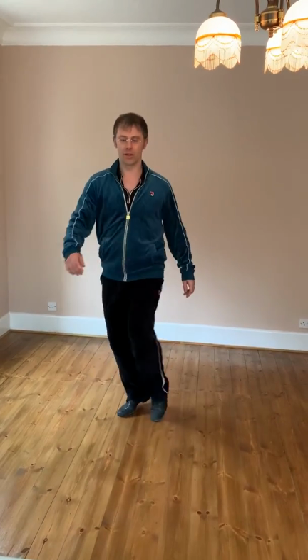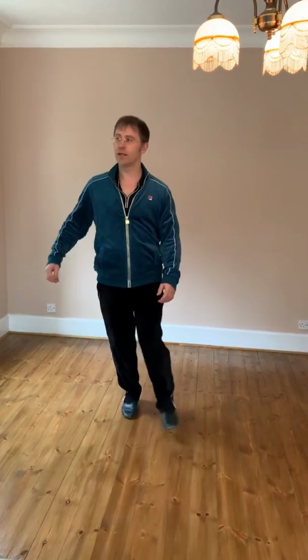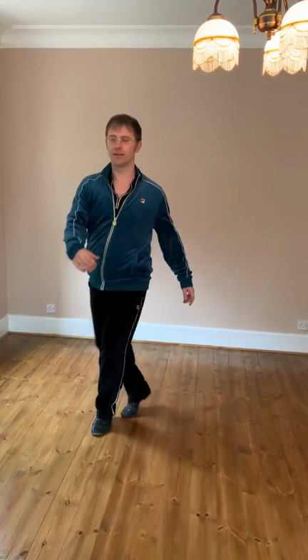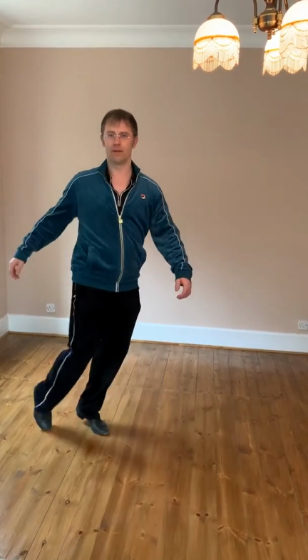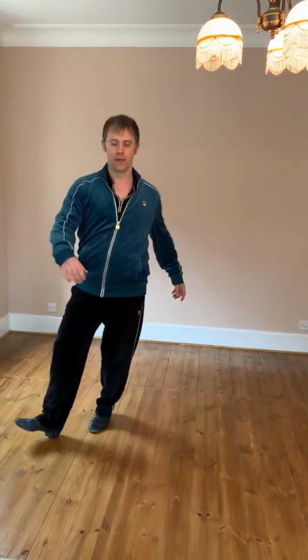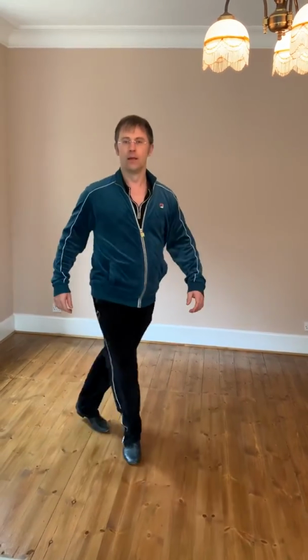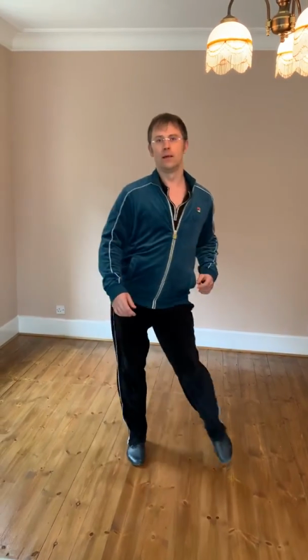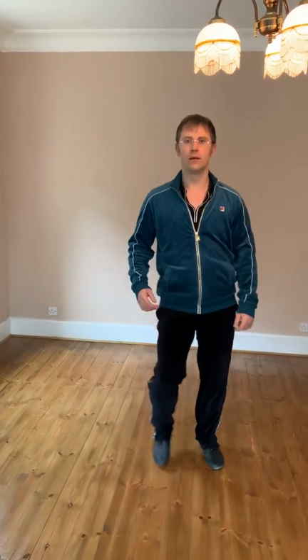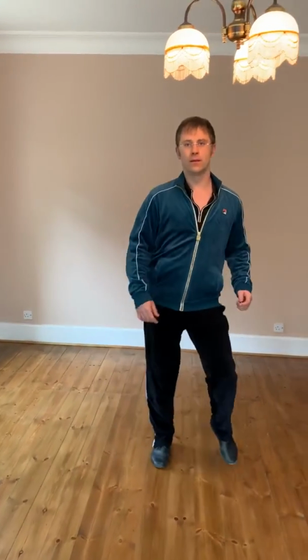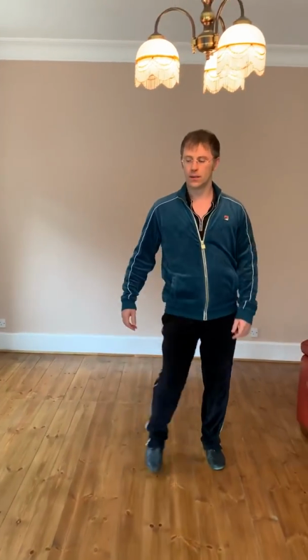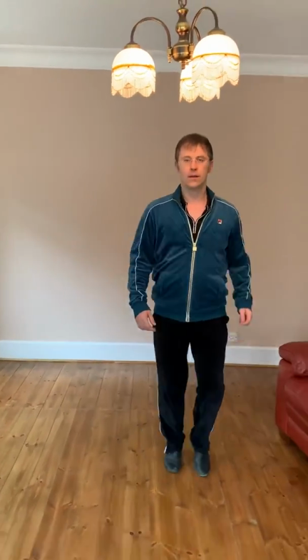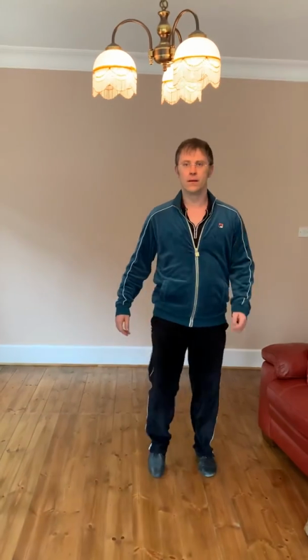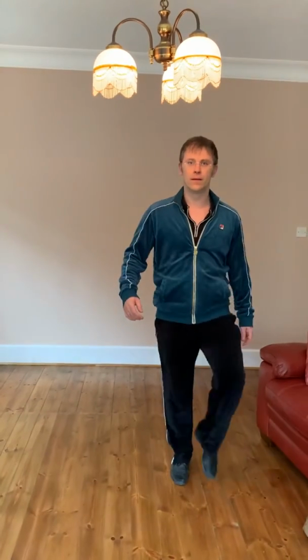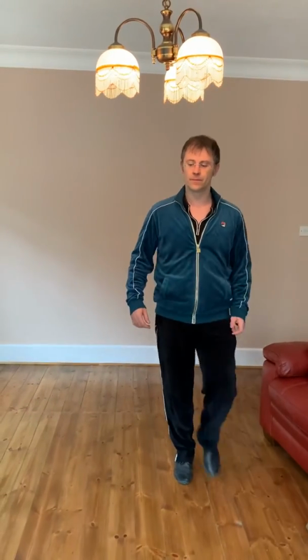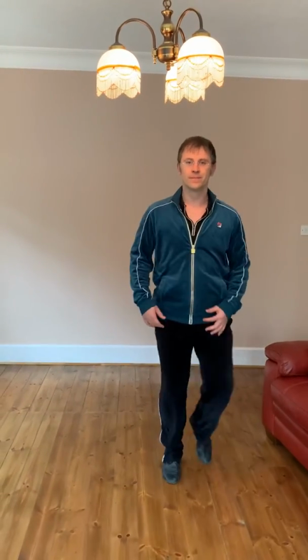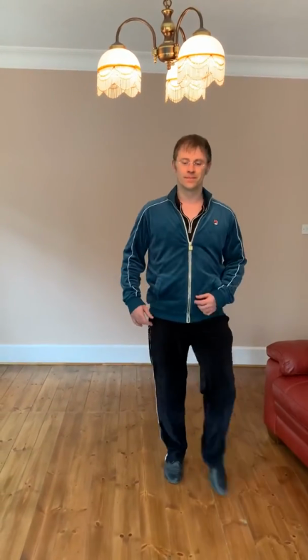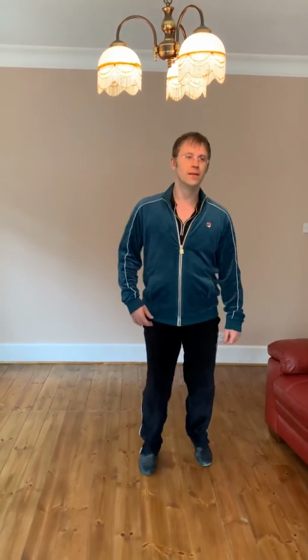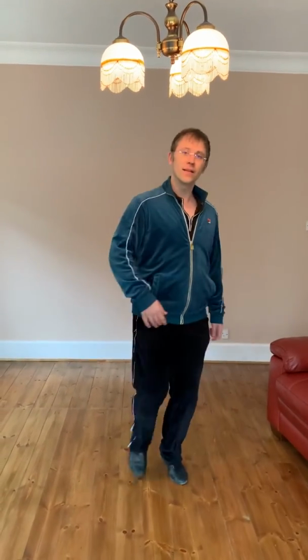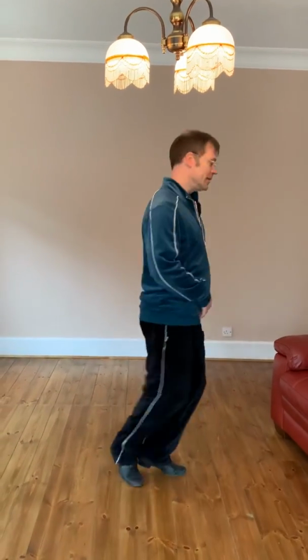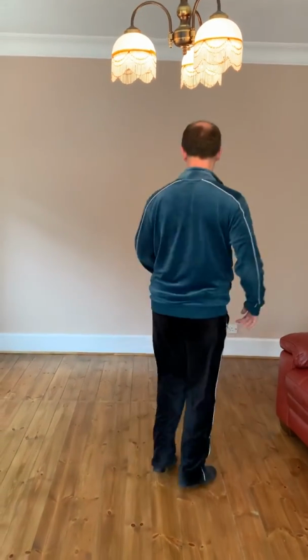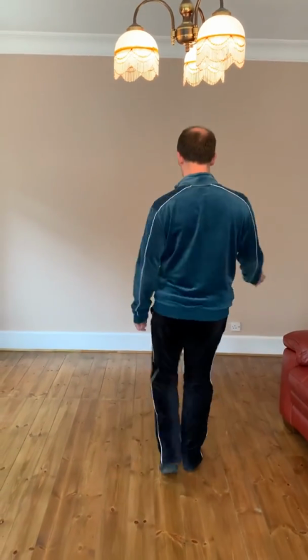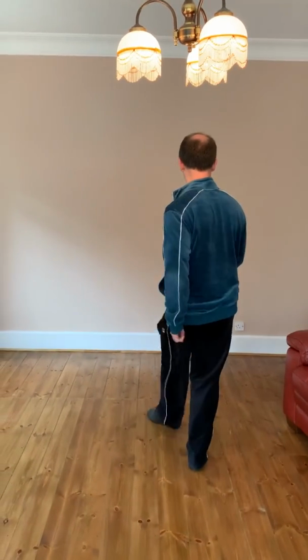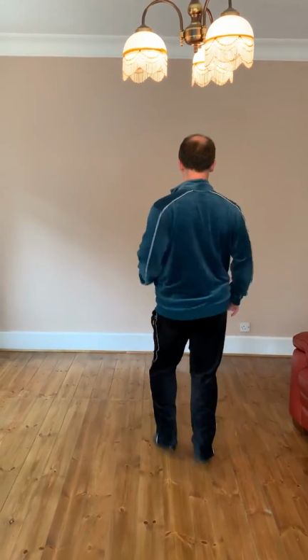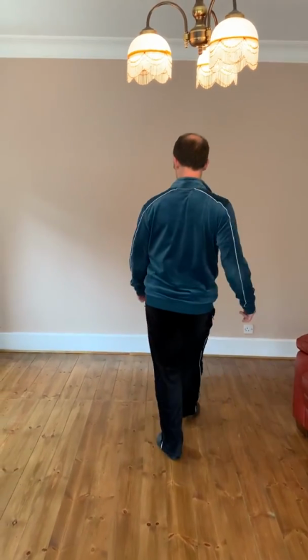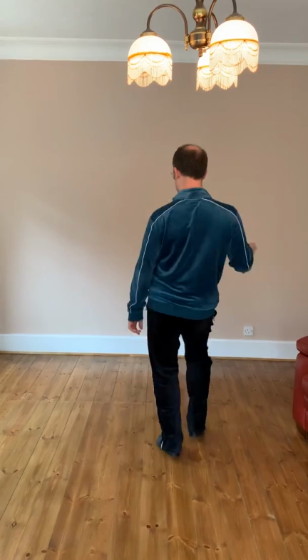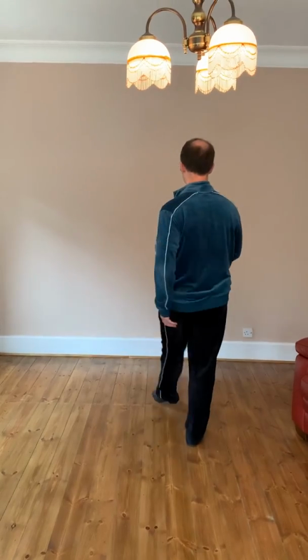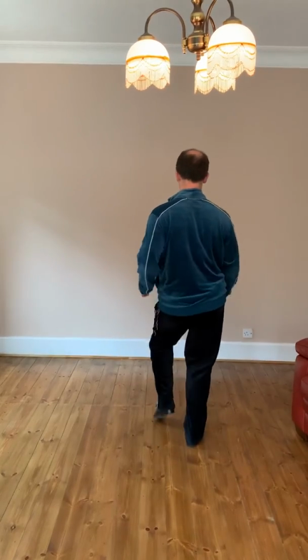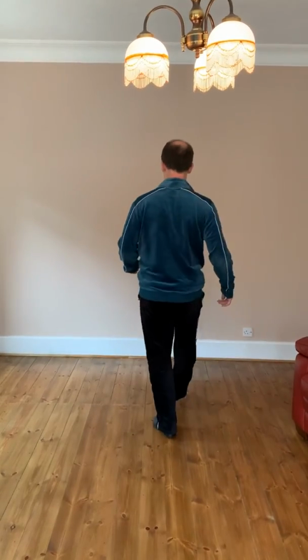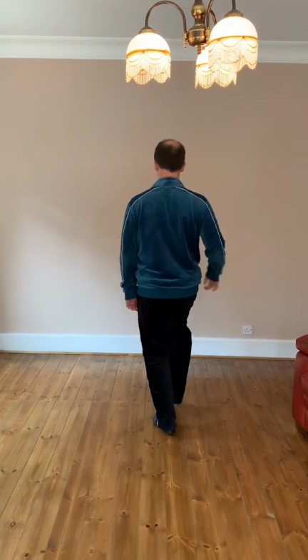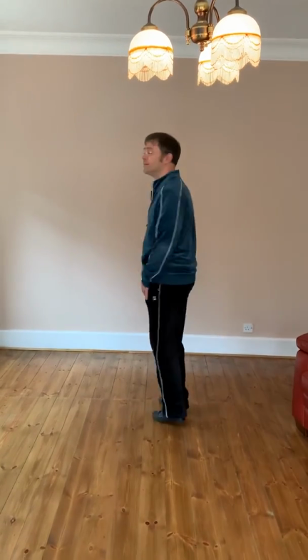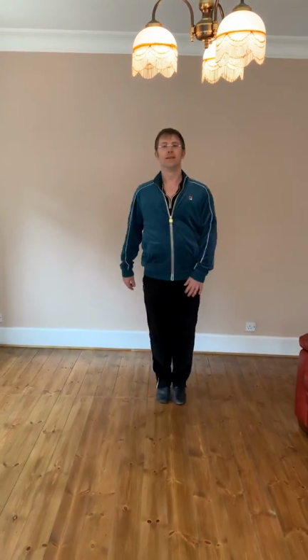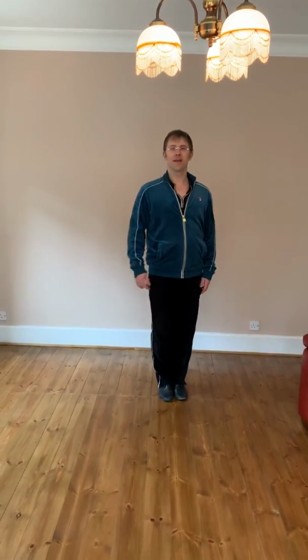Toe, heel, step. Chassis. Chassis. Chassis. Chassis. One, two, three, four. Thank you.